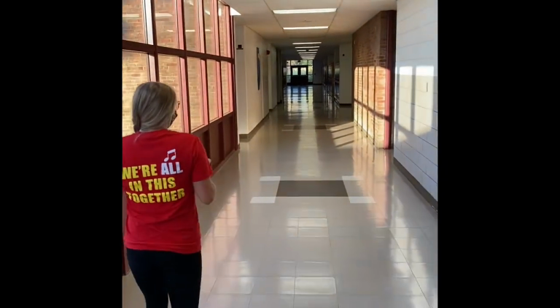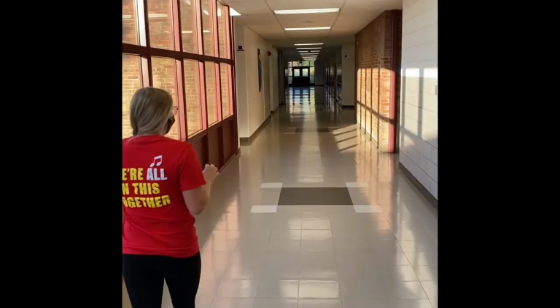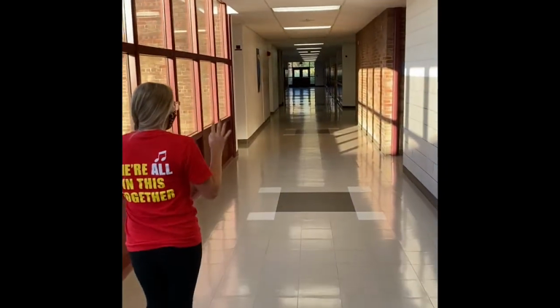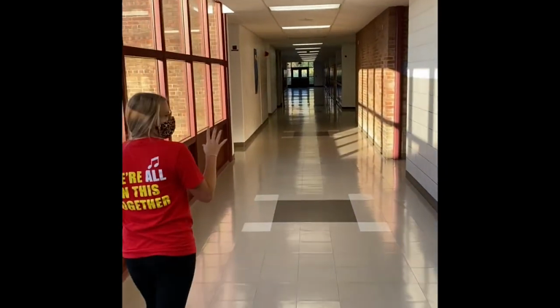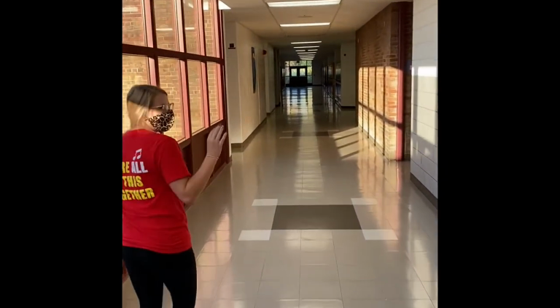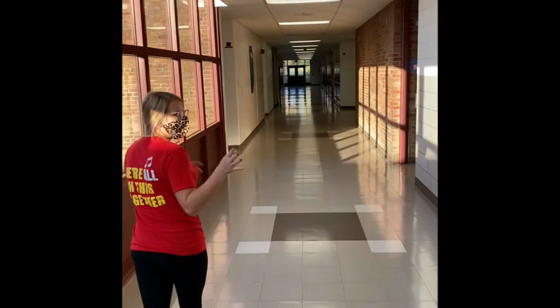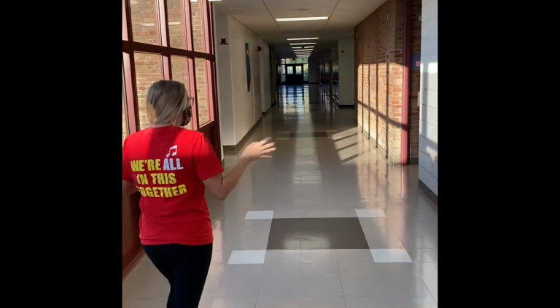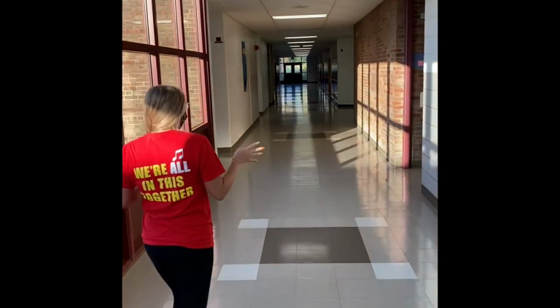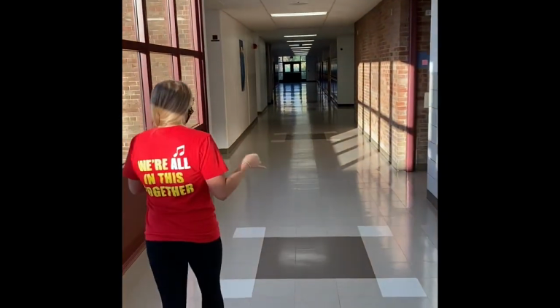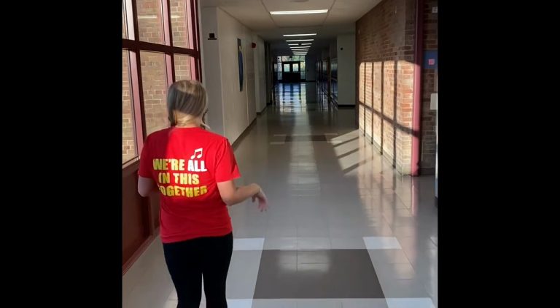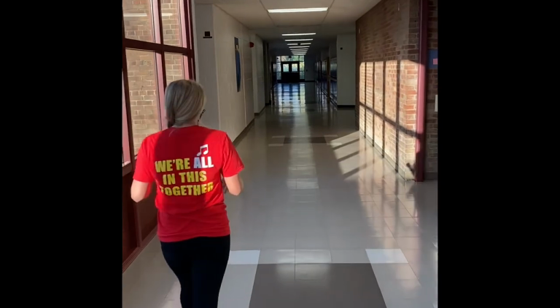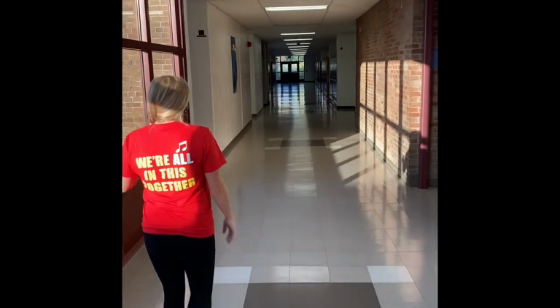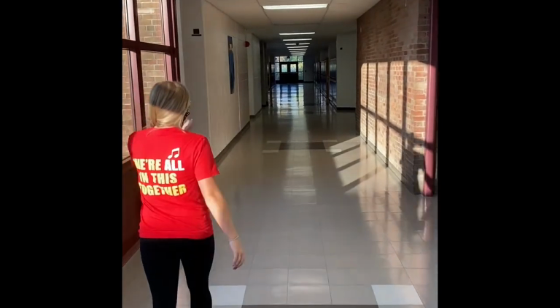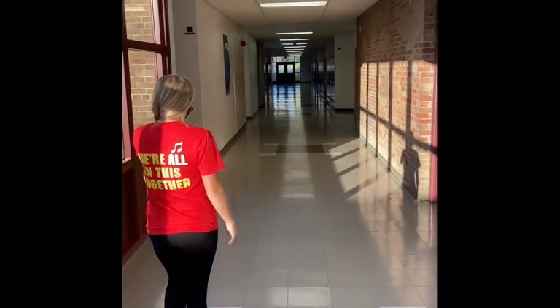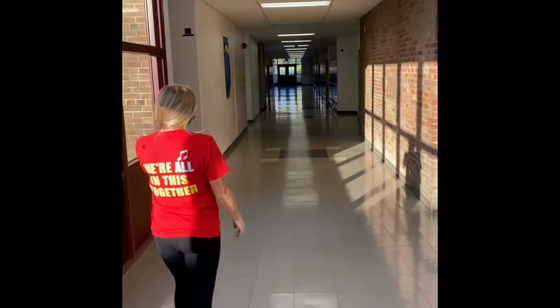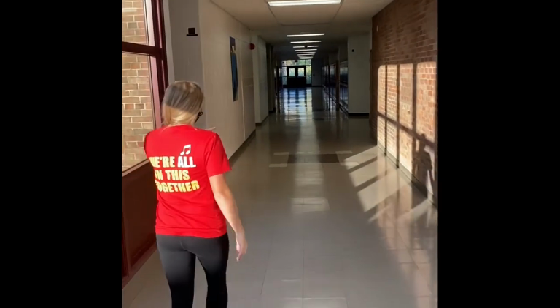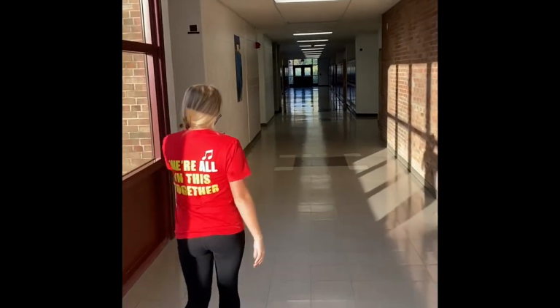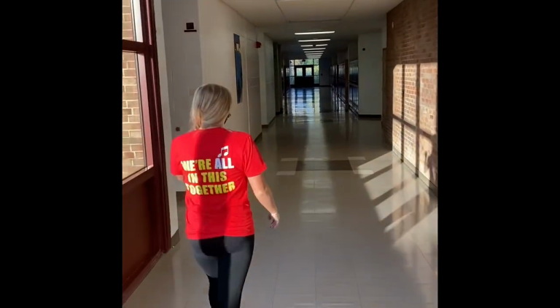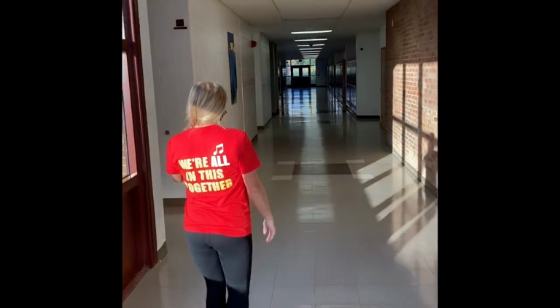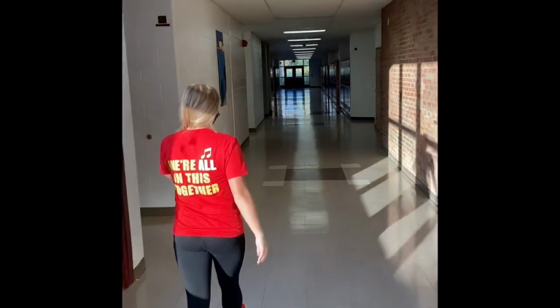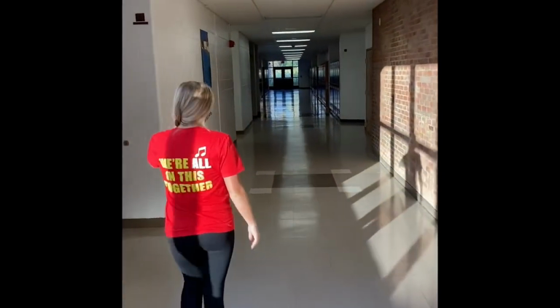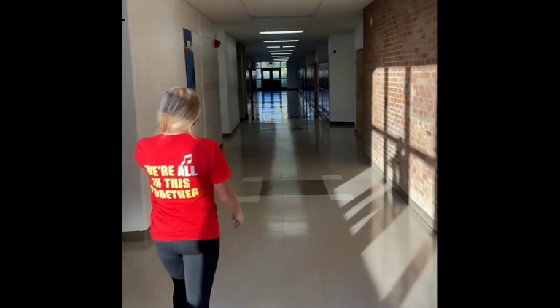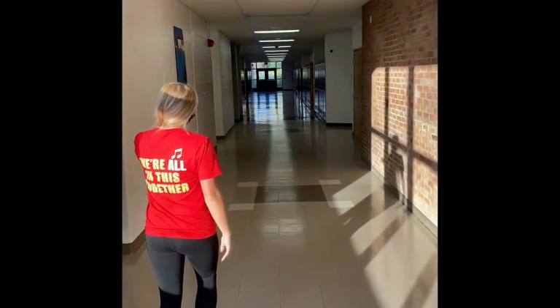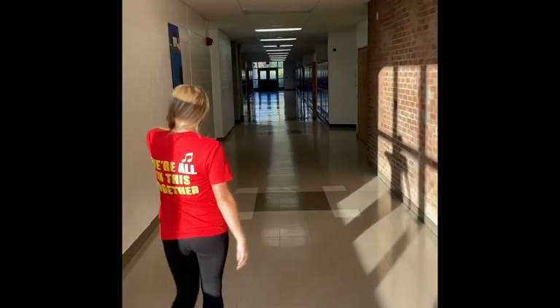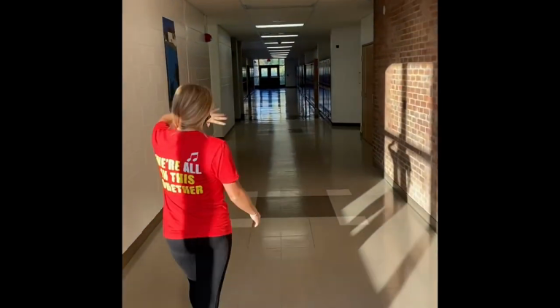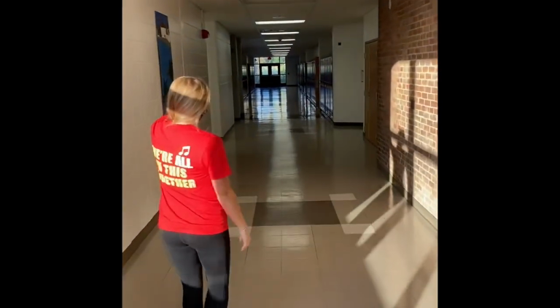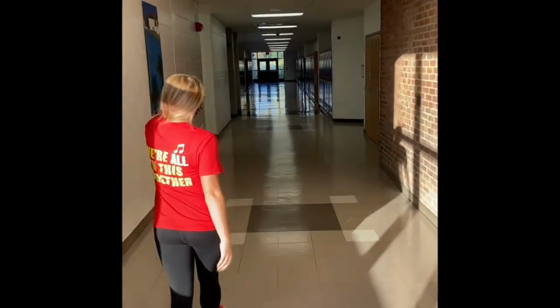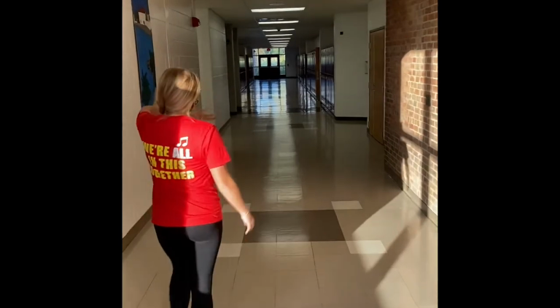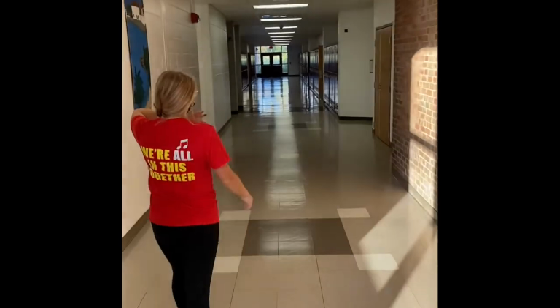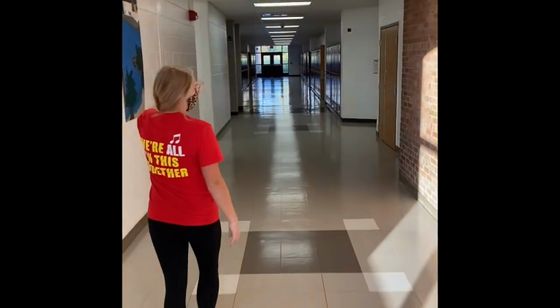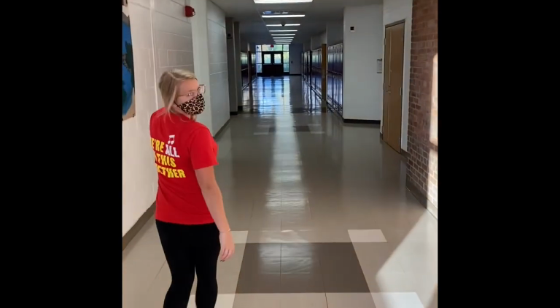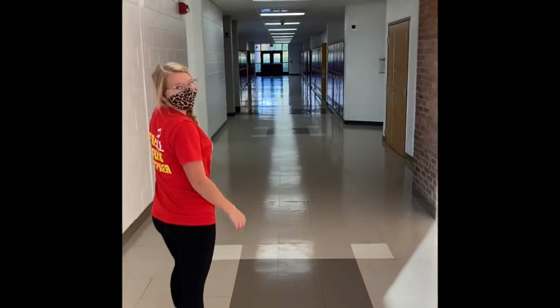You have Ms. Myers, you have Ms. Warren, you have Ms. Doyle down here. And then all the way down are just more classrooms and more lockers.